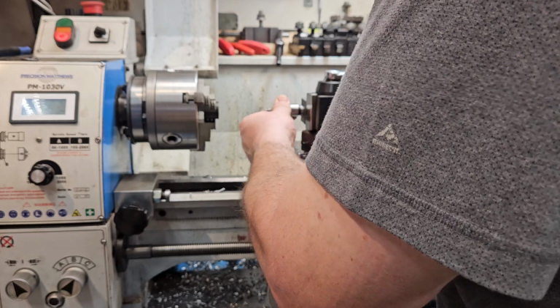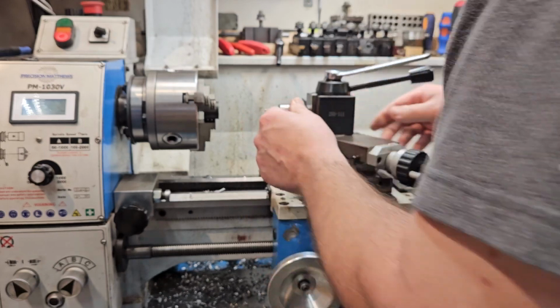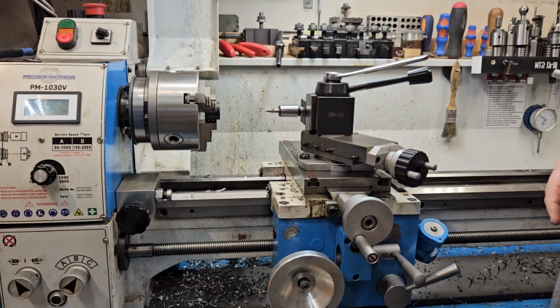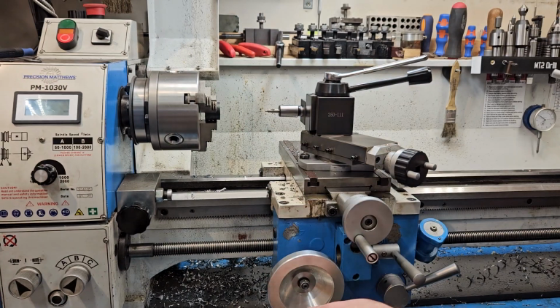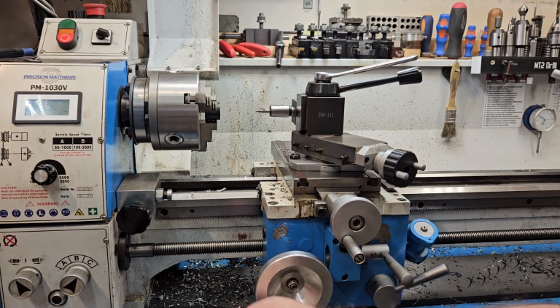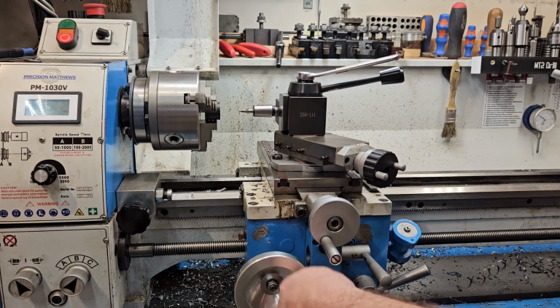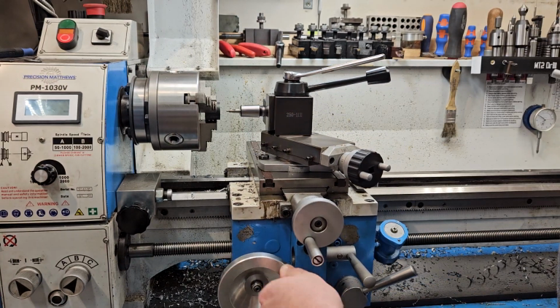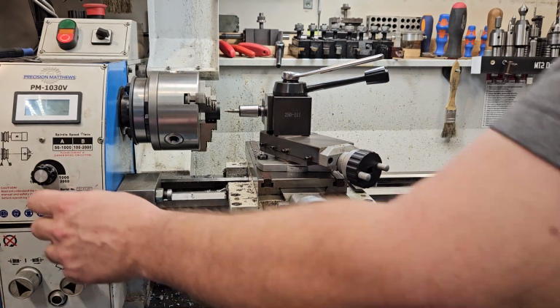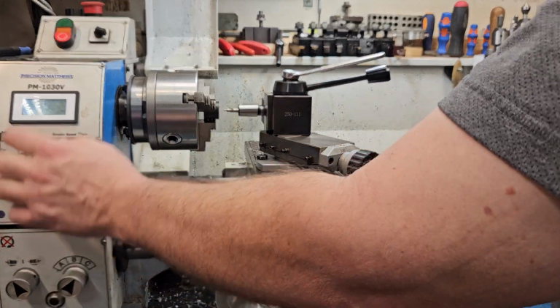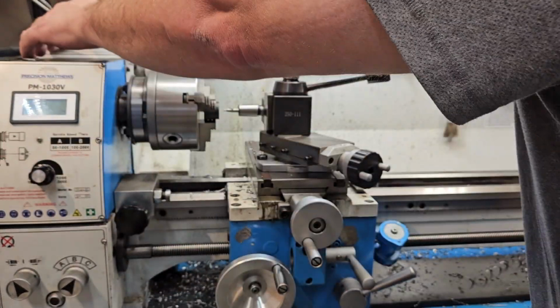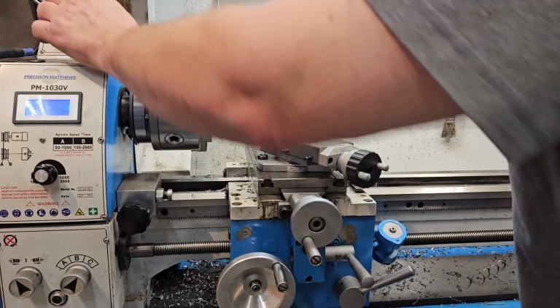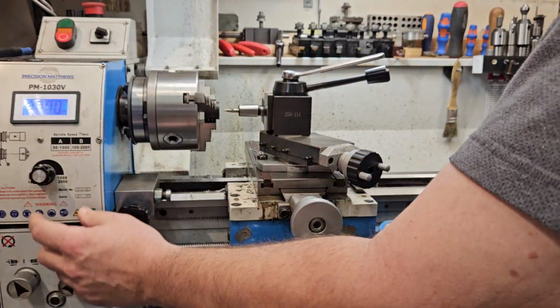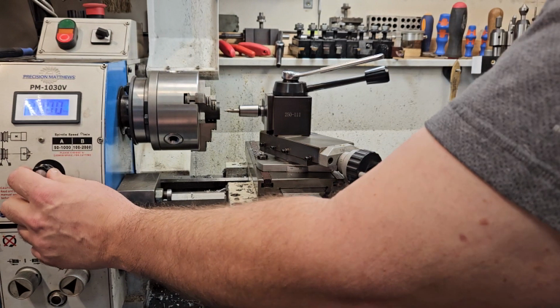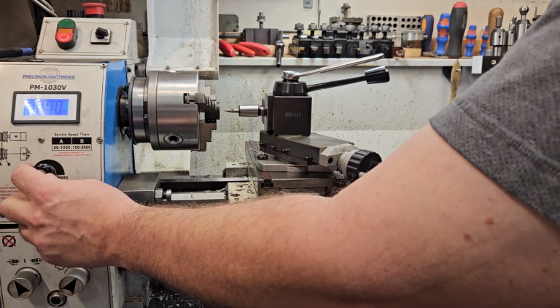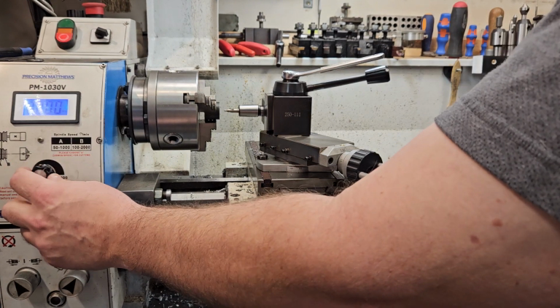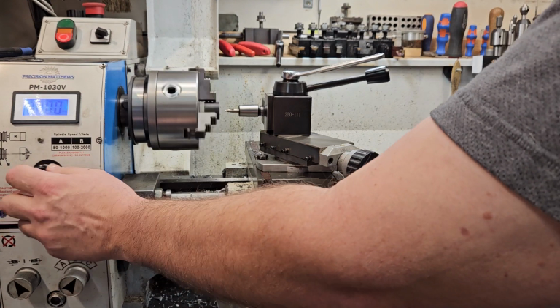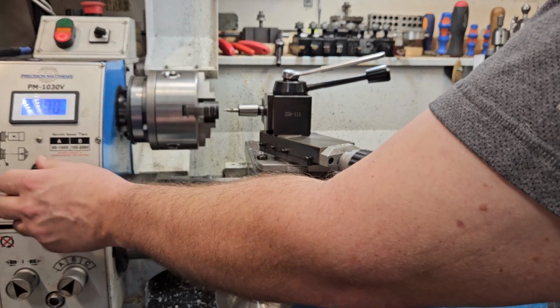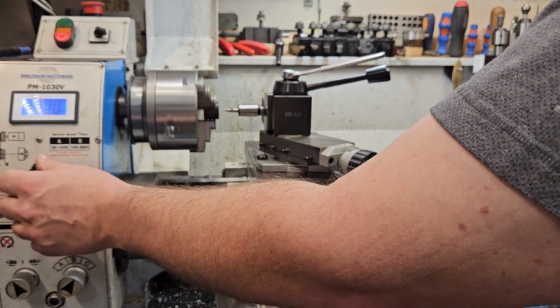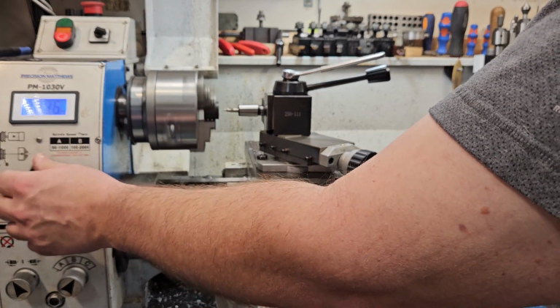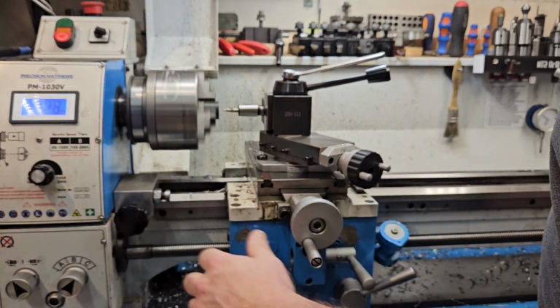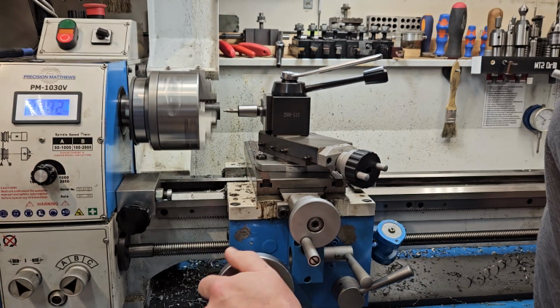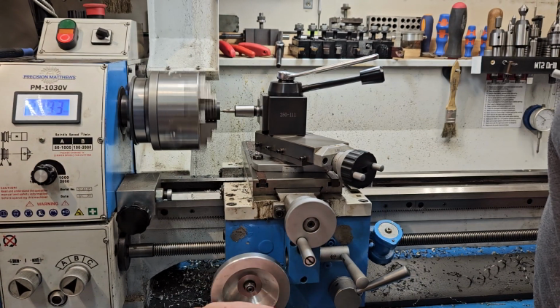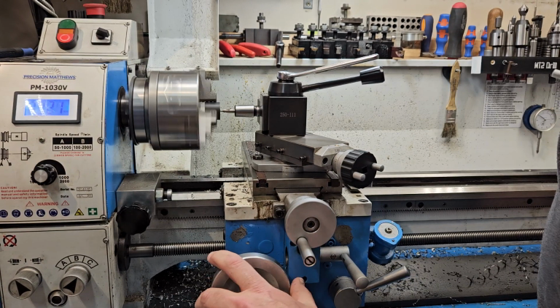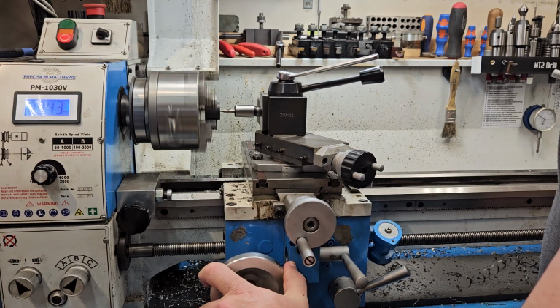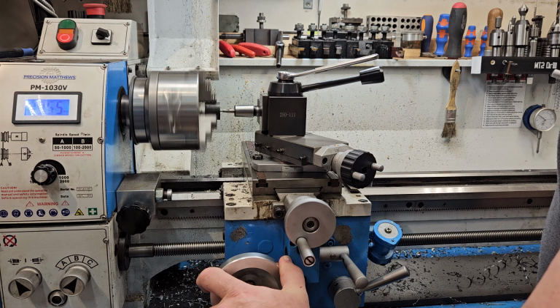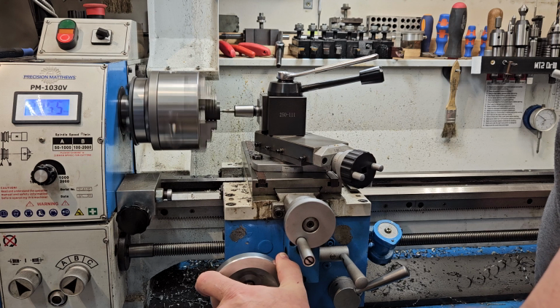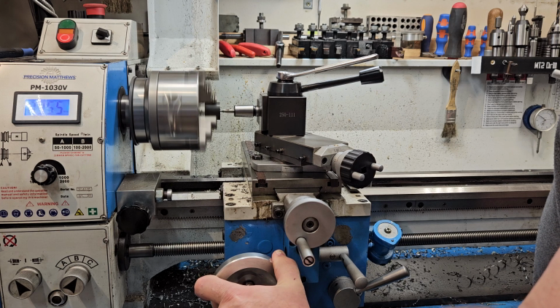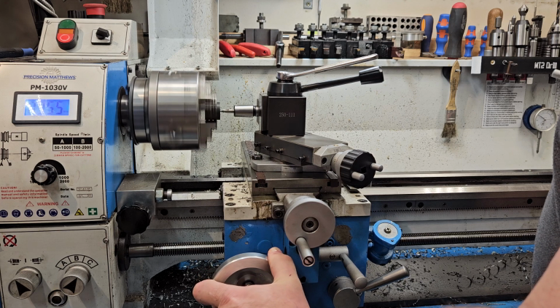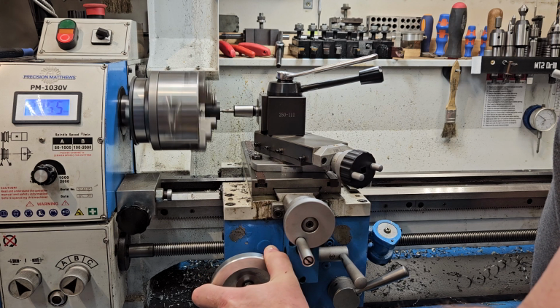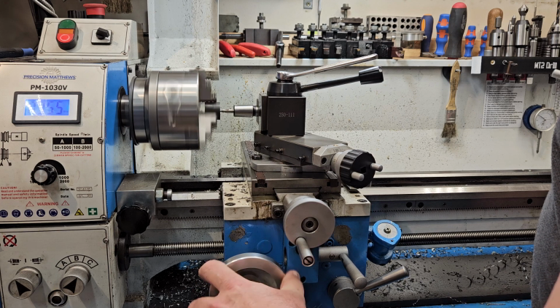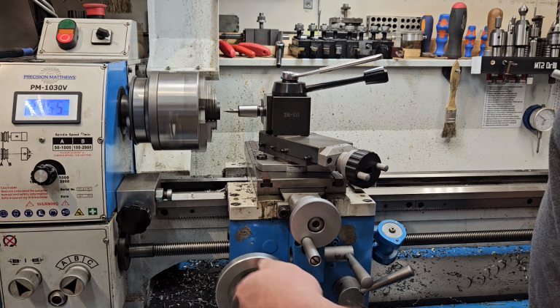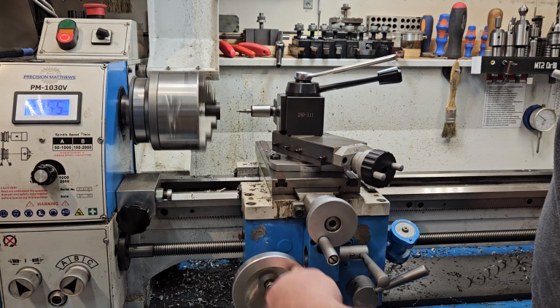Here's my center drill. I apologize for getting in front of the camera a little. Going to put a dimple on there.